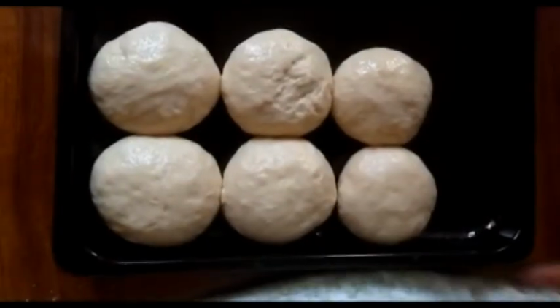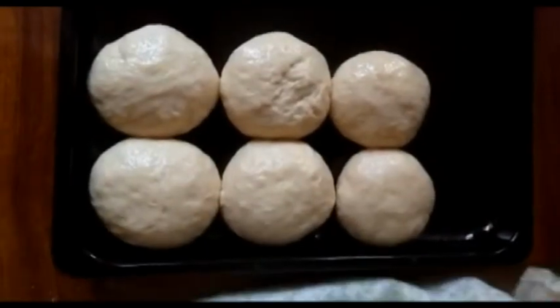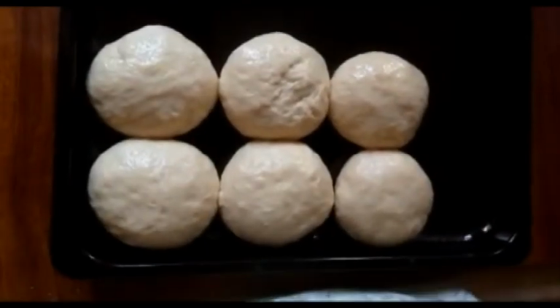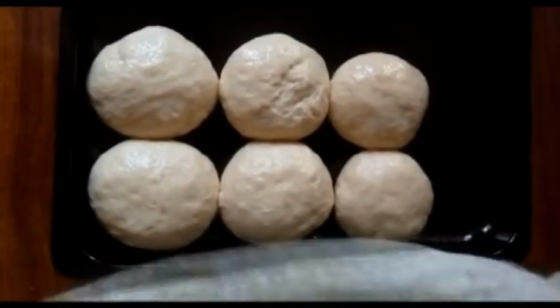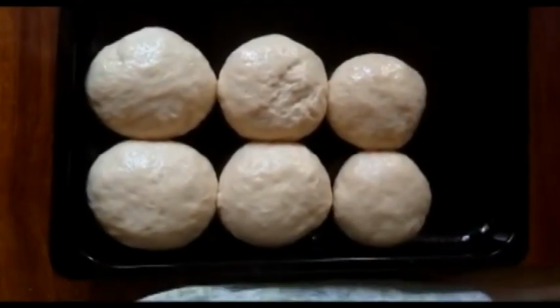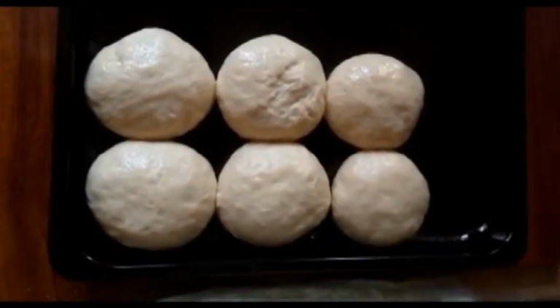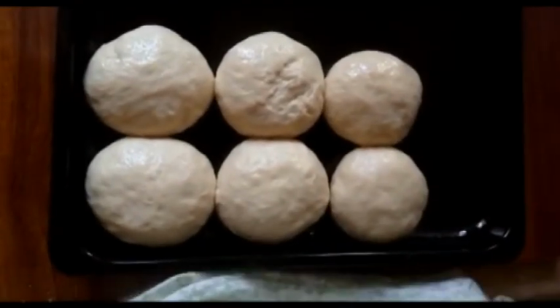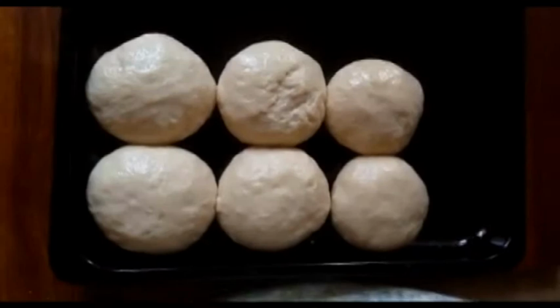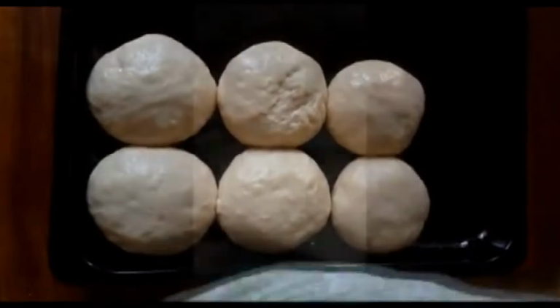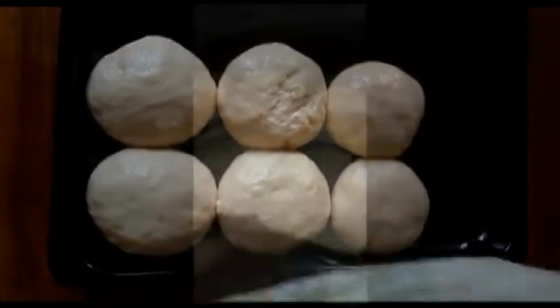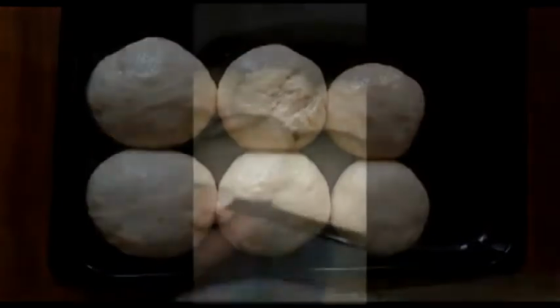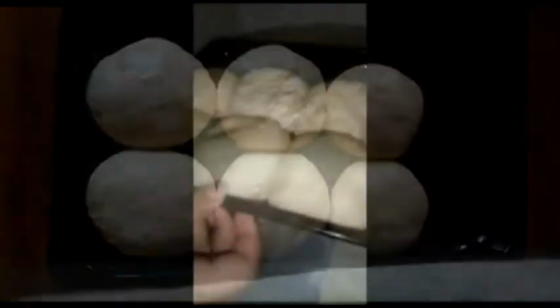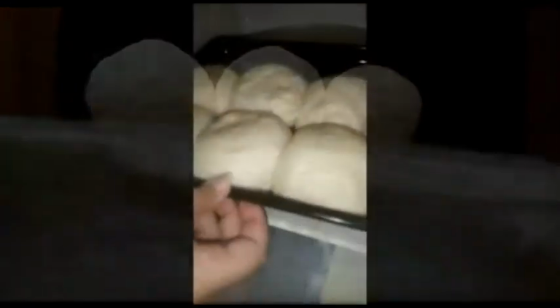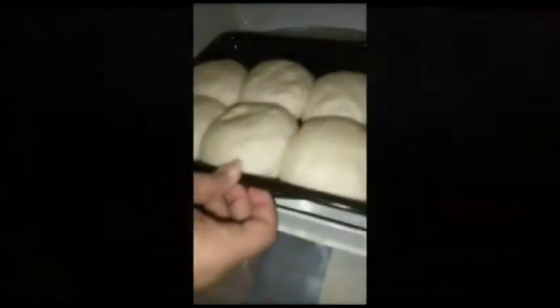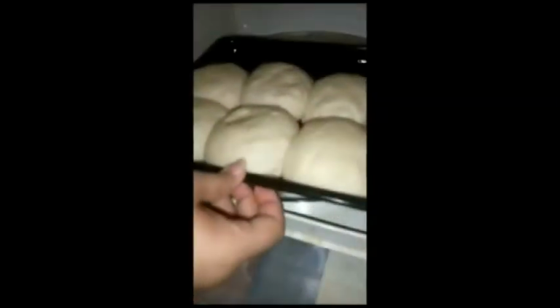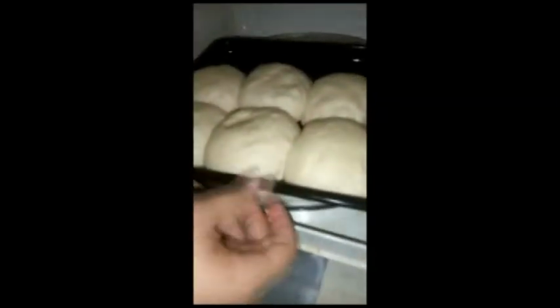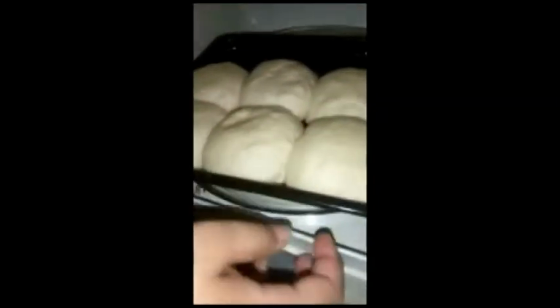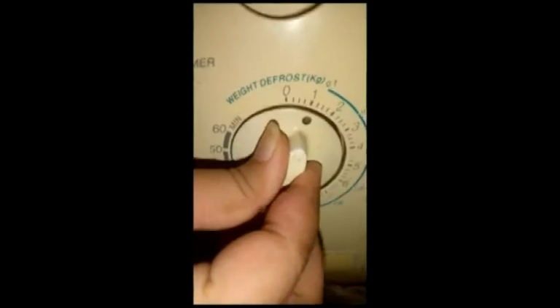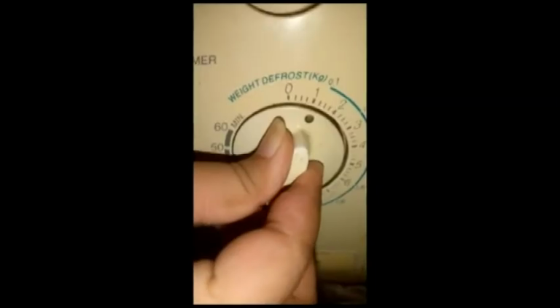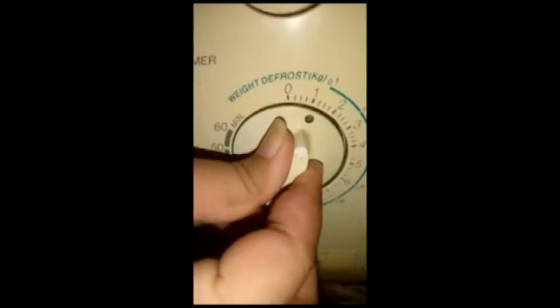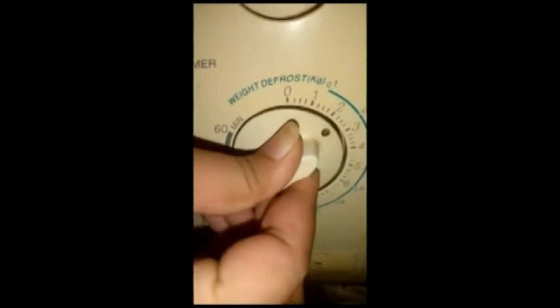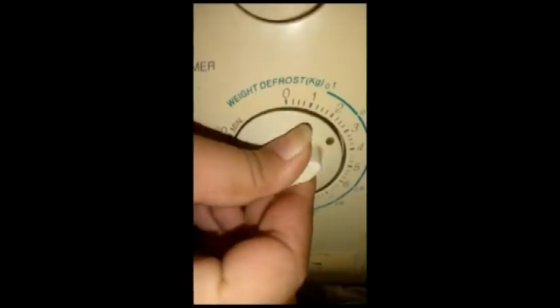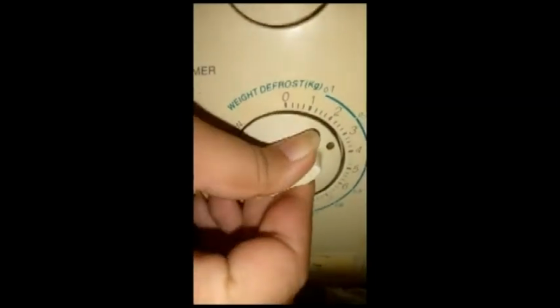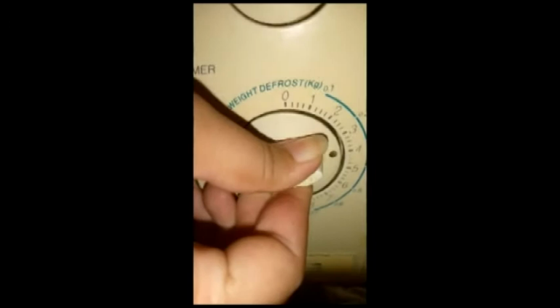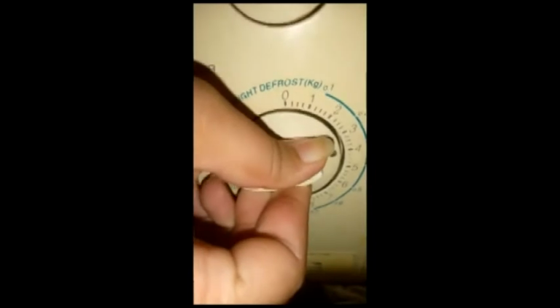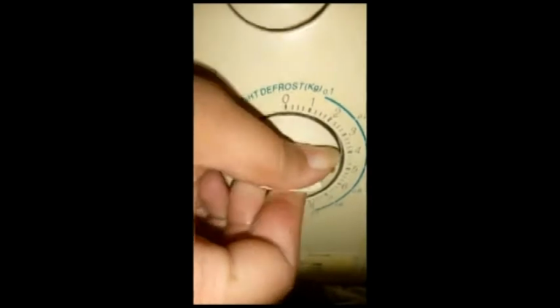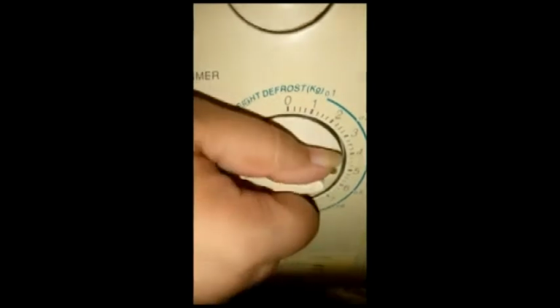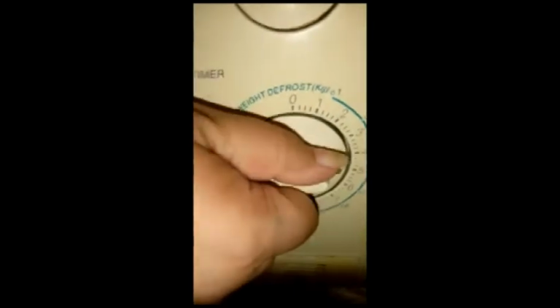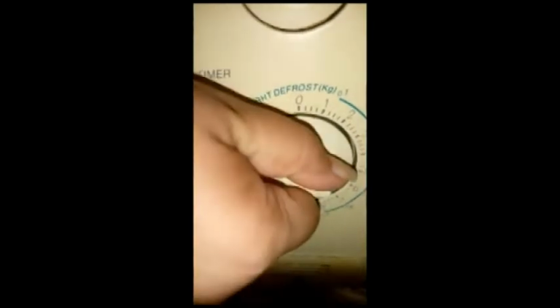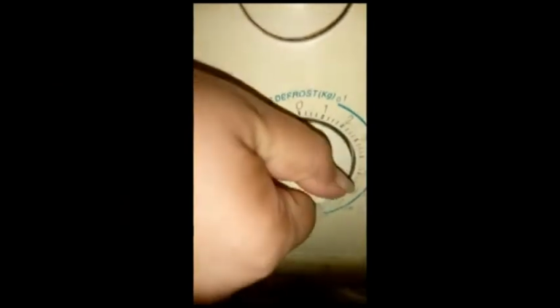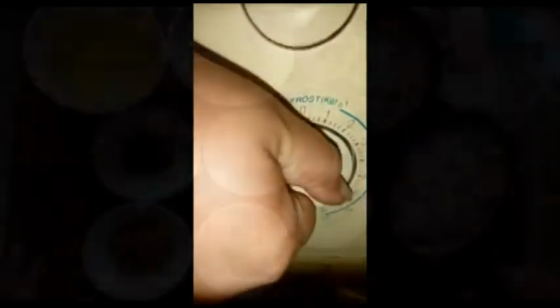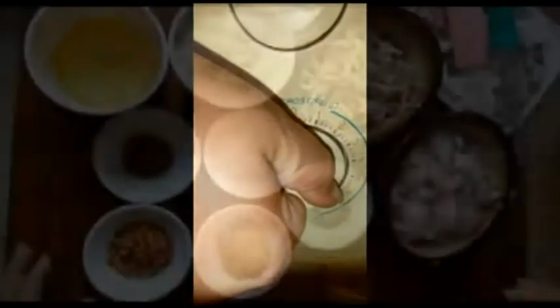When you have the dough ready, you will keep it covered in the same way. This means we cover the dough and let it rest for 25 to 30 minutes.